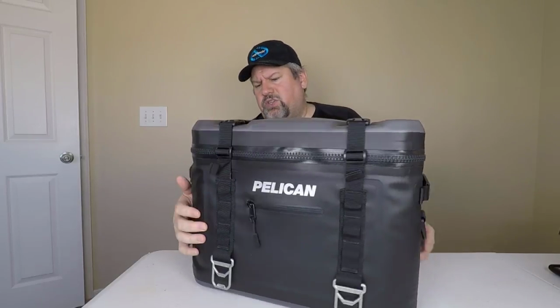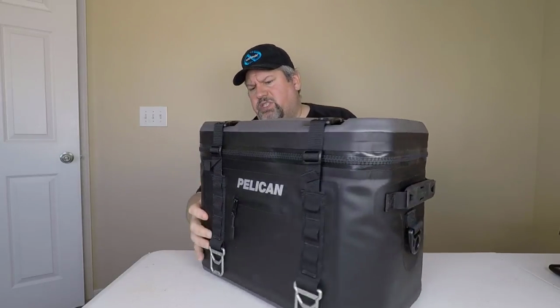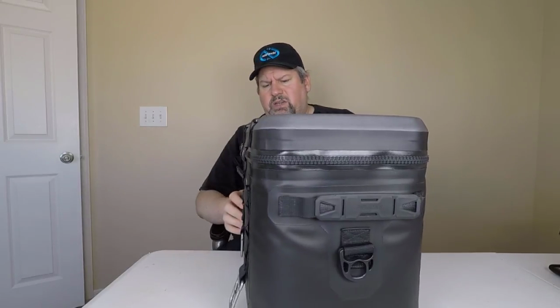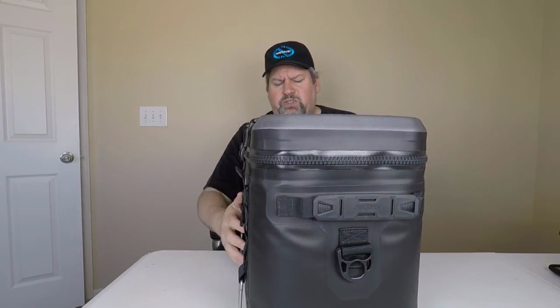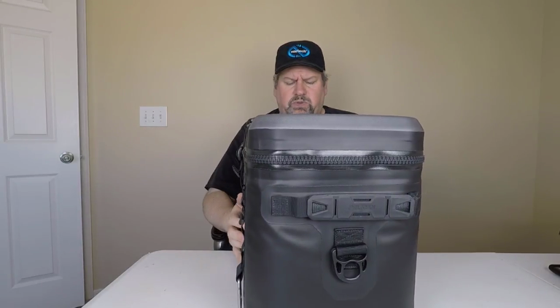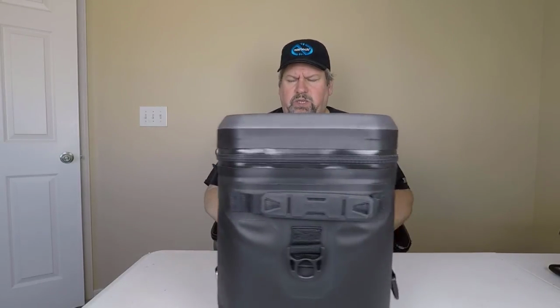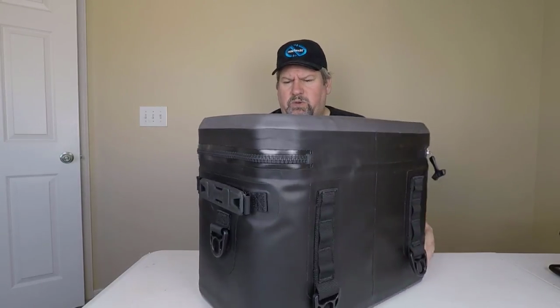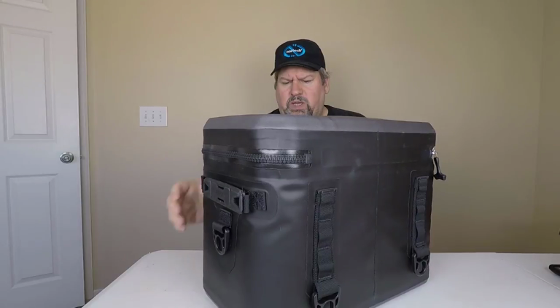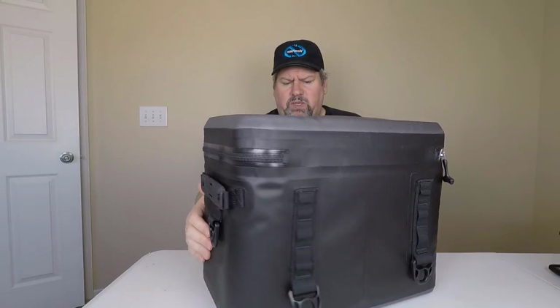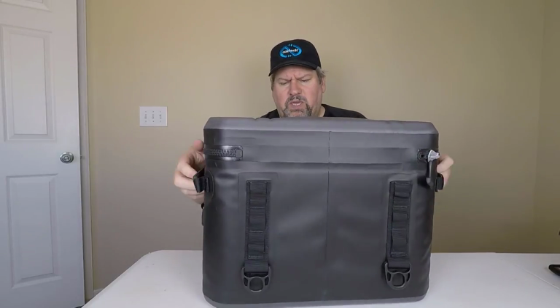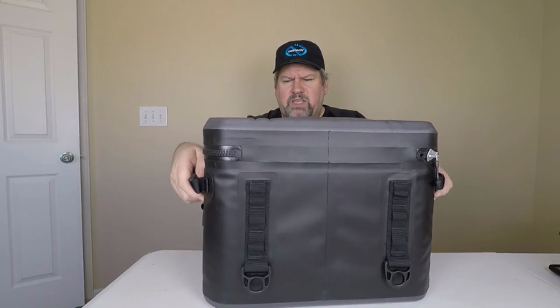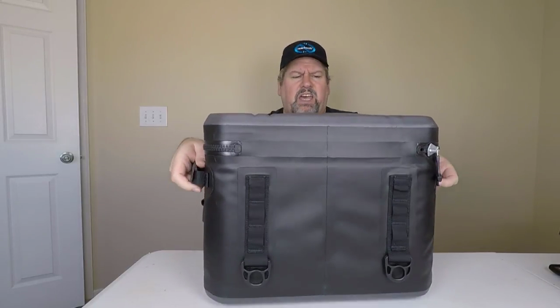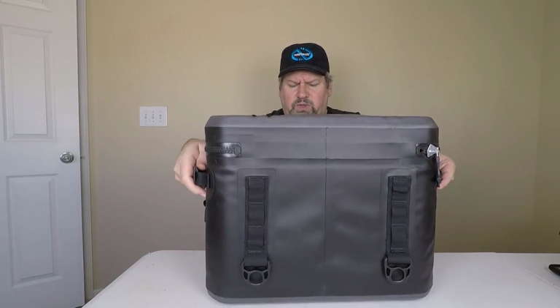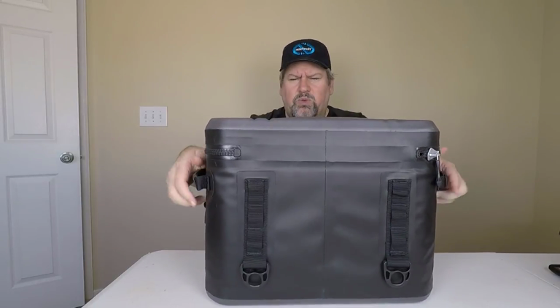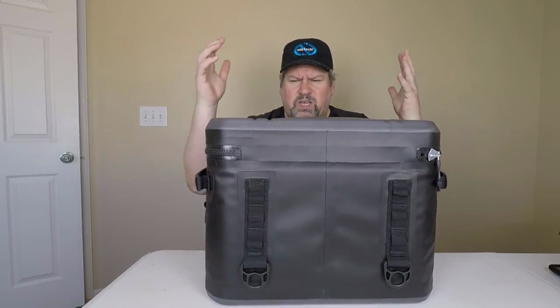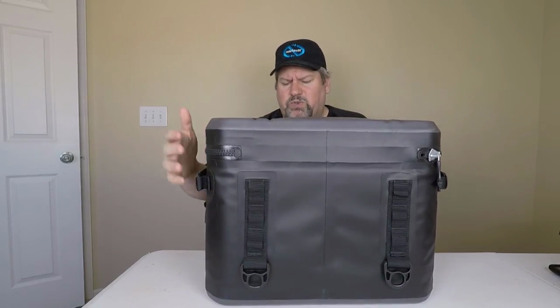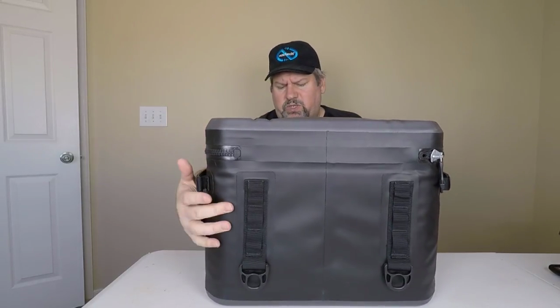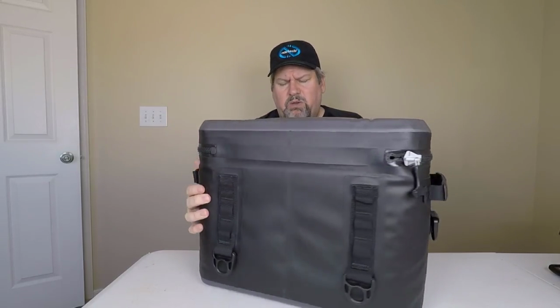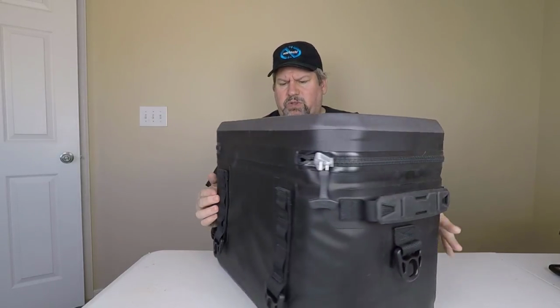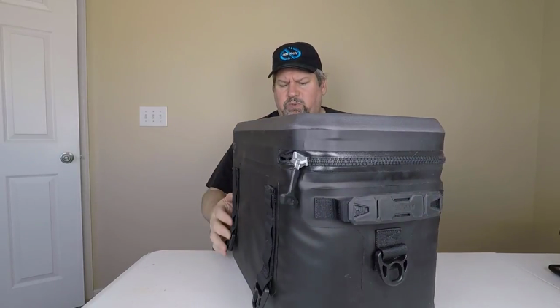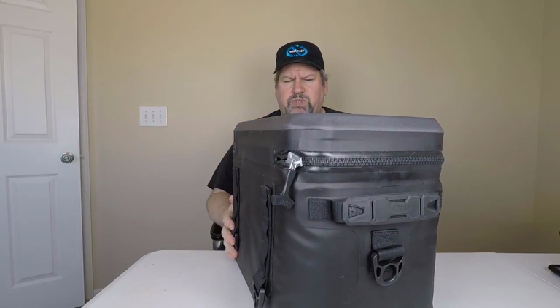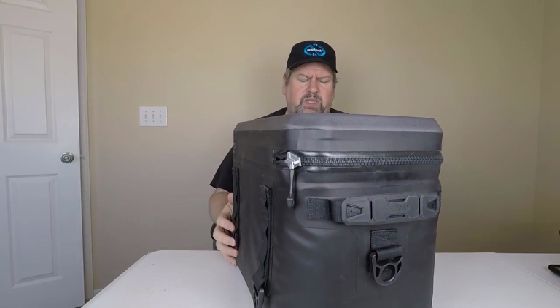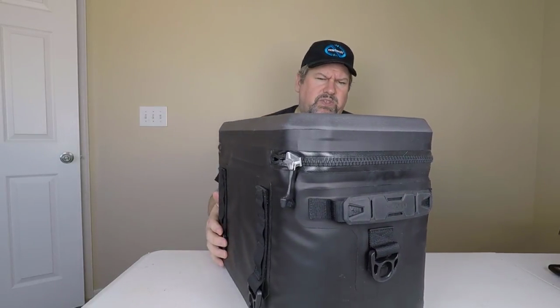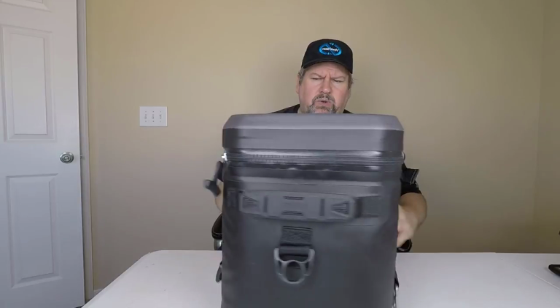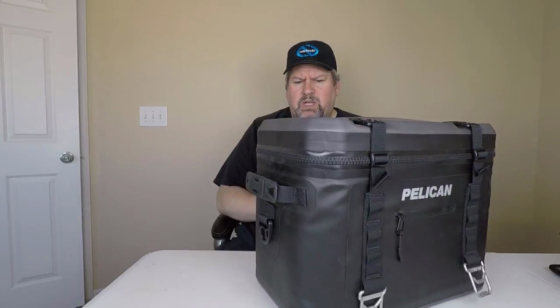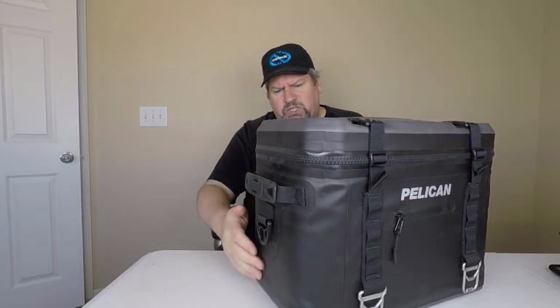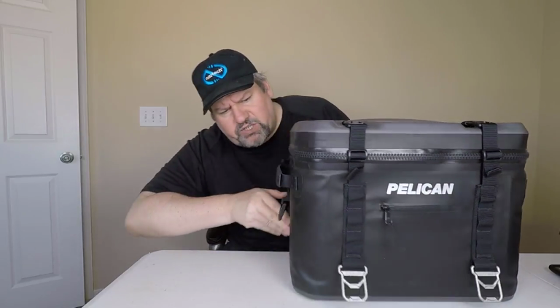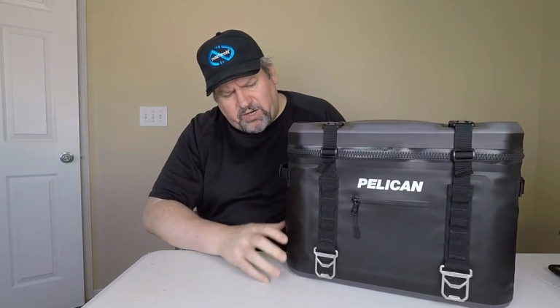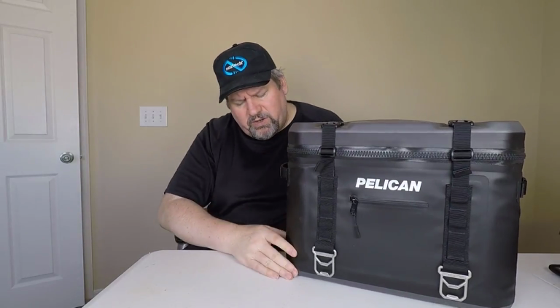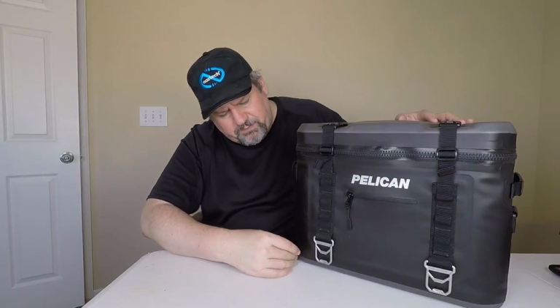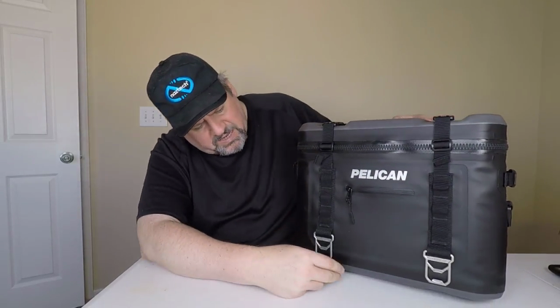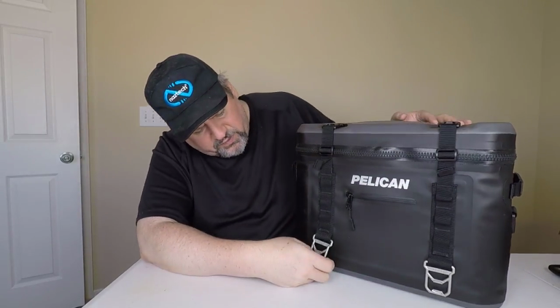As you can see here, I'll just rotate you around the thing. This is a hell of a cooler. It's got all sorts of bells and whistles and everything else. So let's just kind of start here at the front.